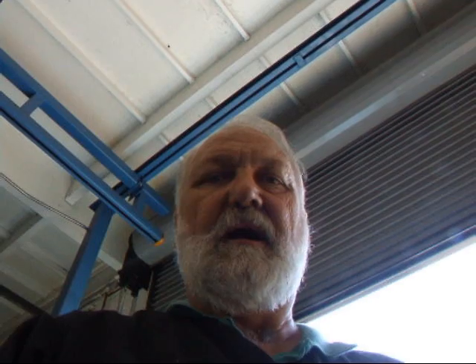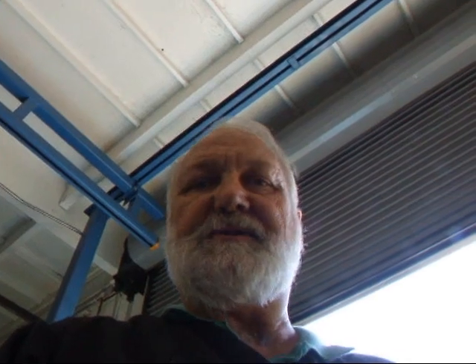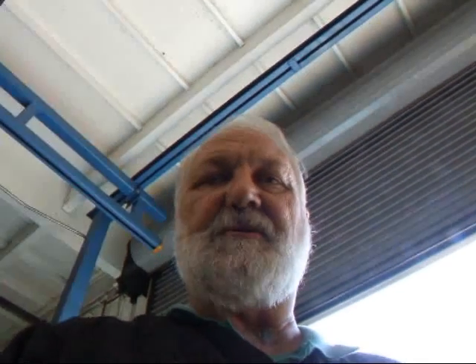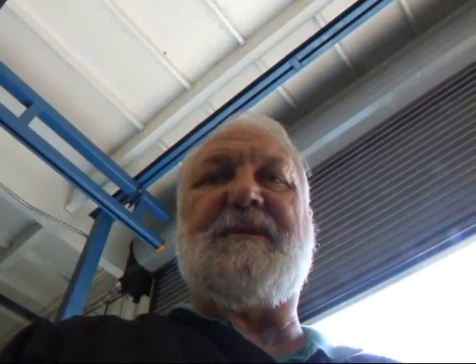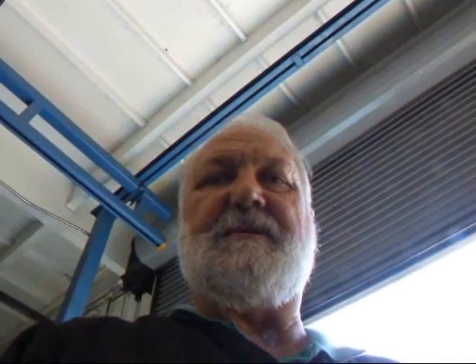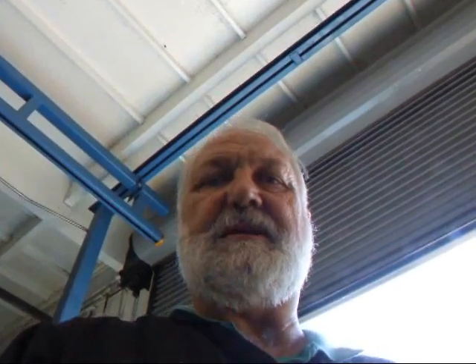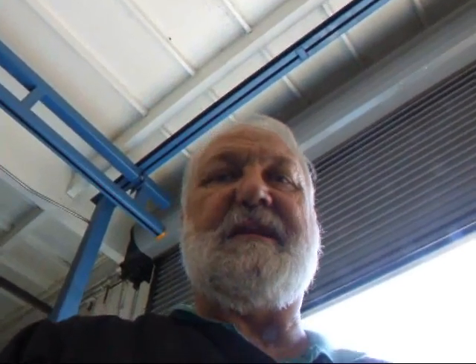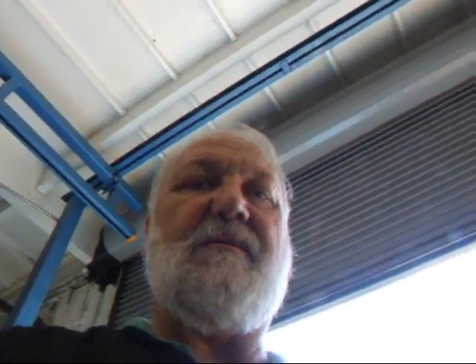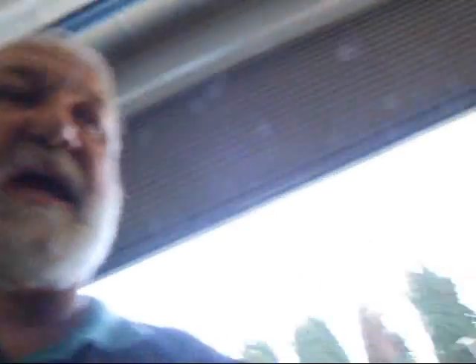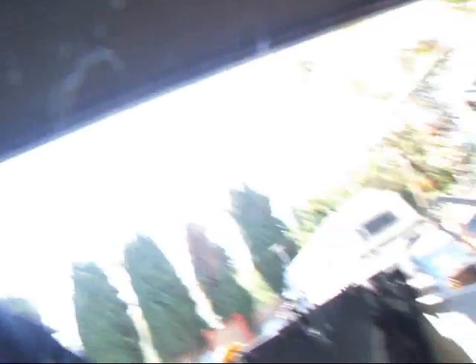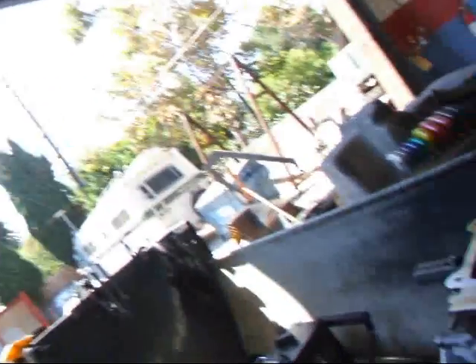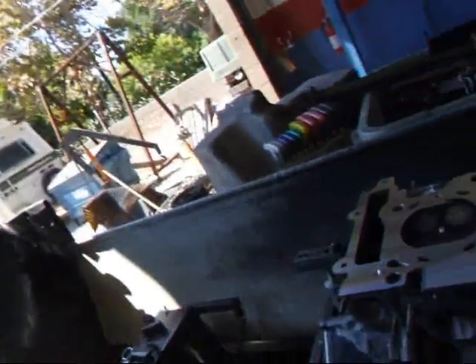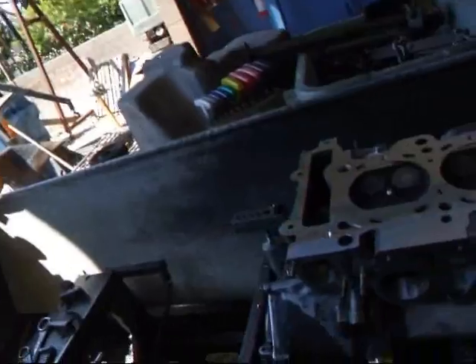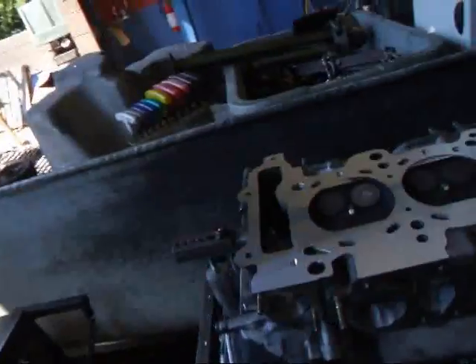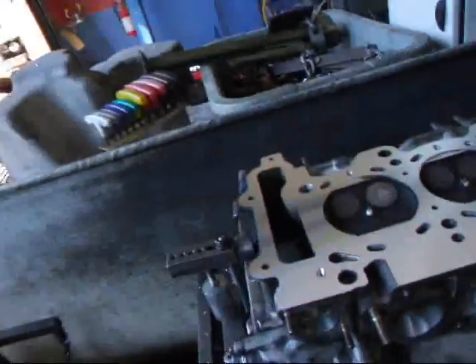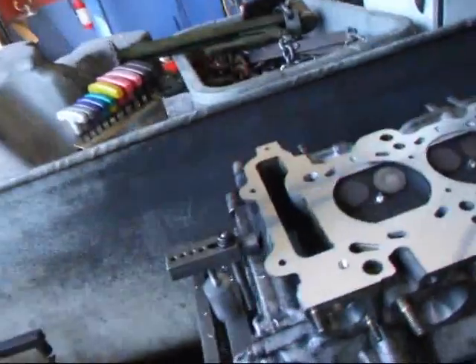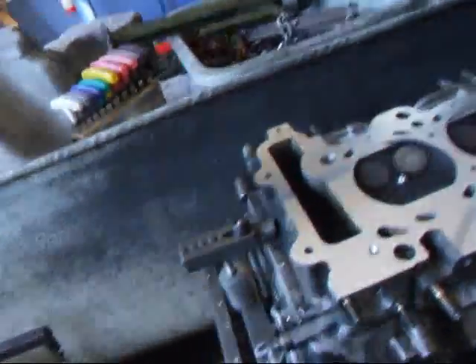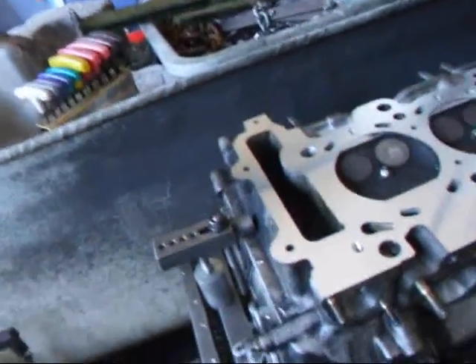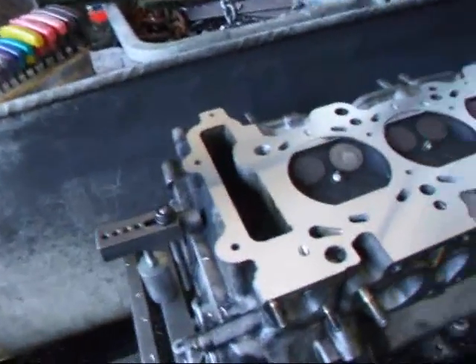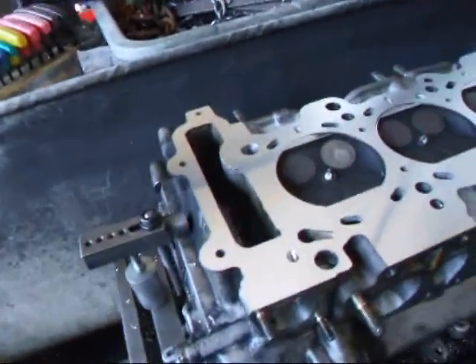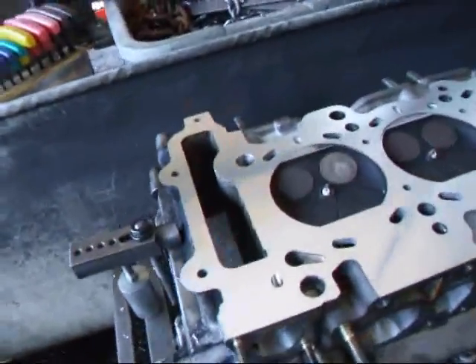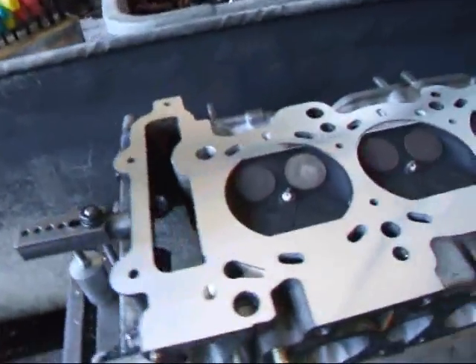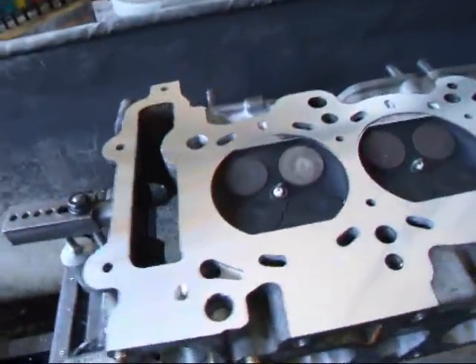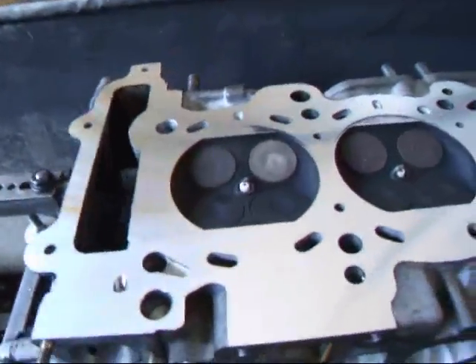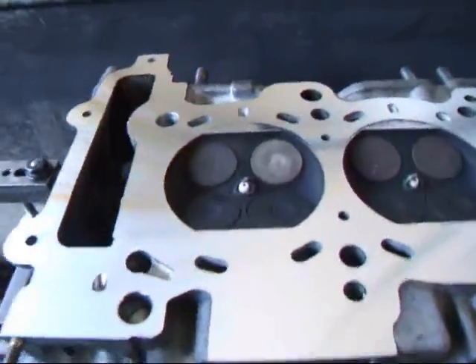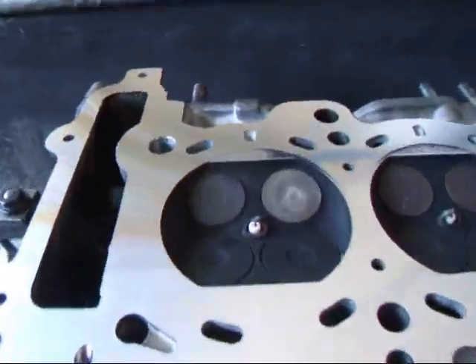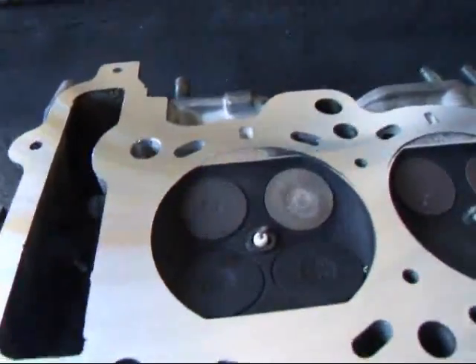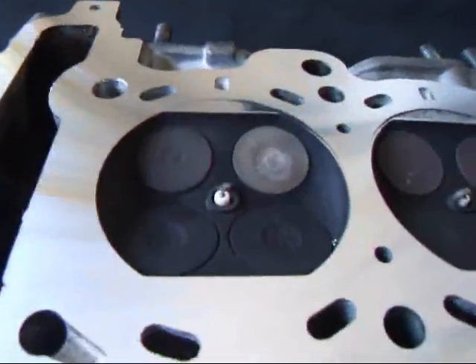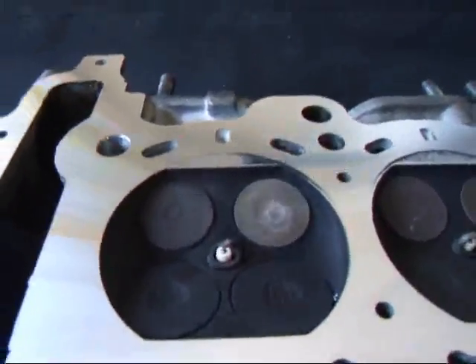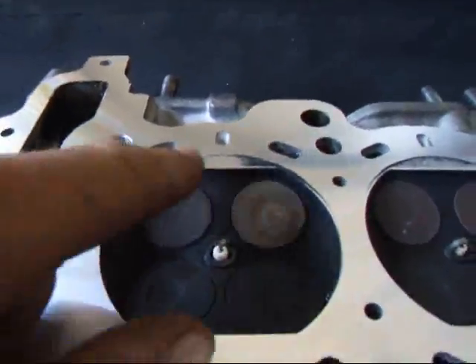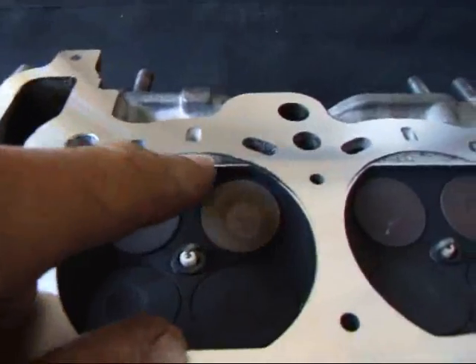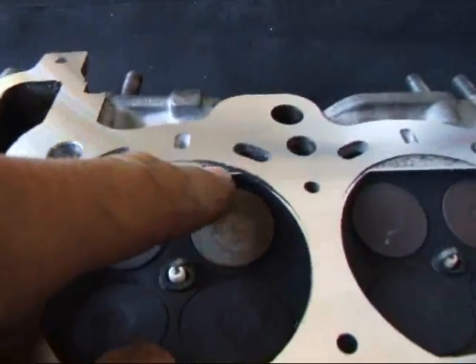Hi, I'm Costa Mesa R&D. Today we have a Nissan cylinder head on our resurfacer. We've taken about three thousandths off, but we still have a problem here.